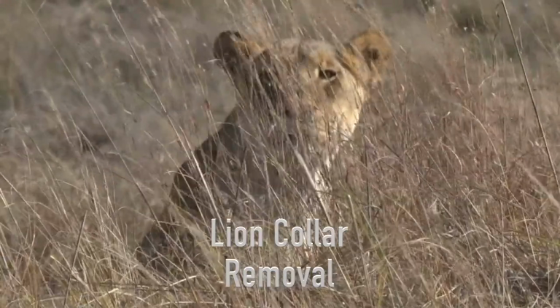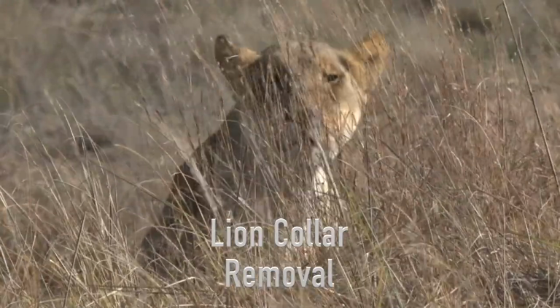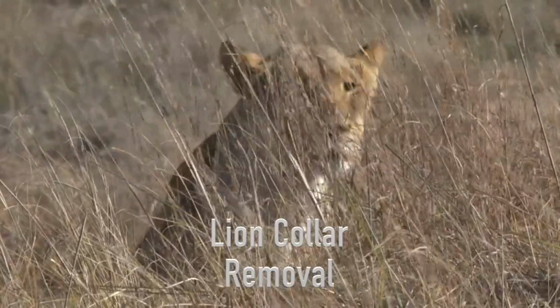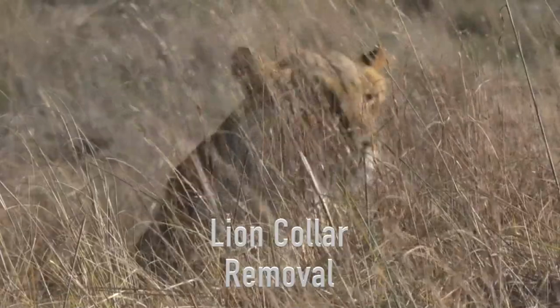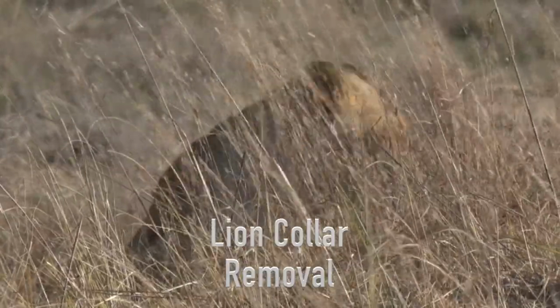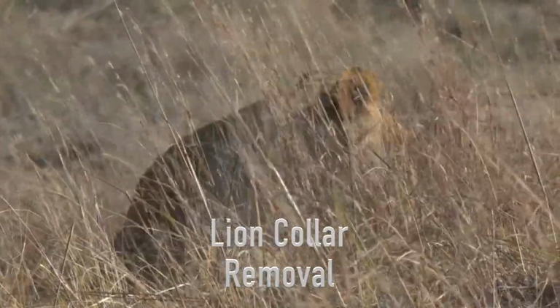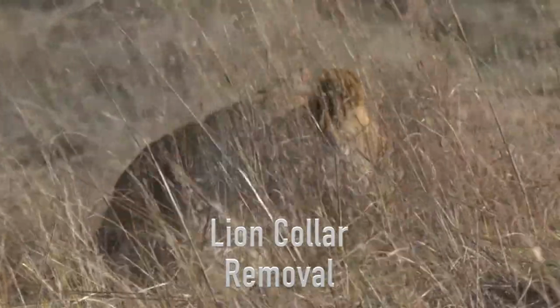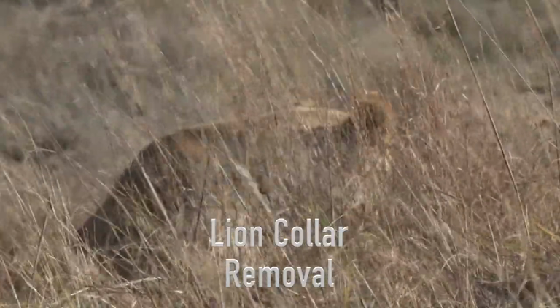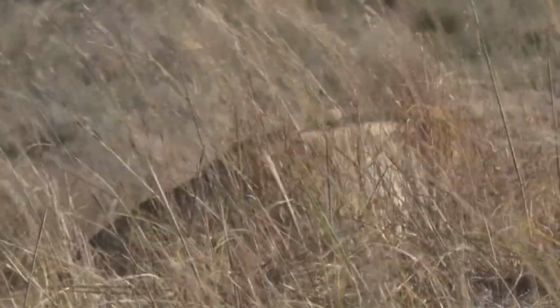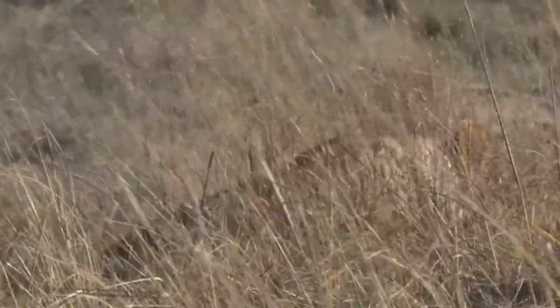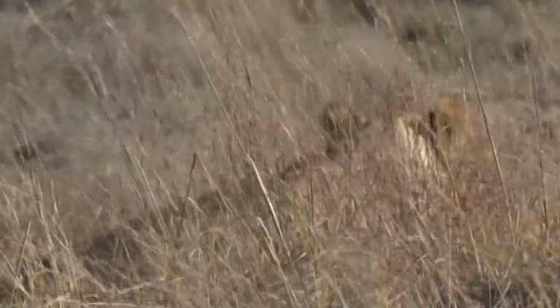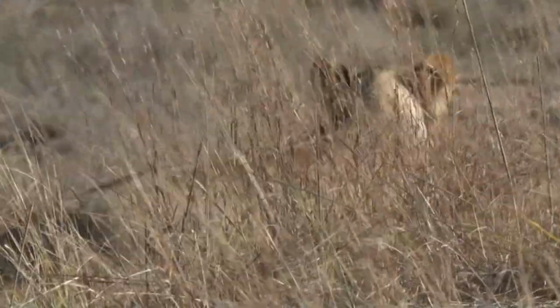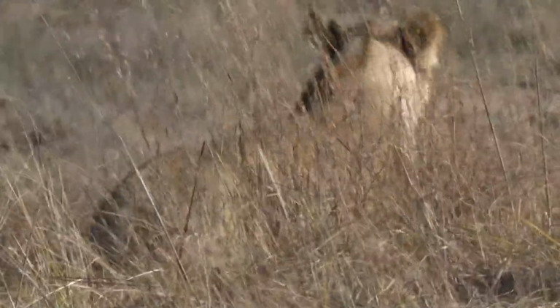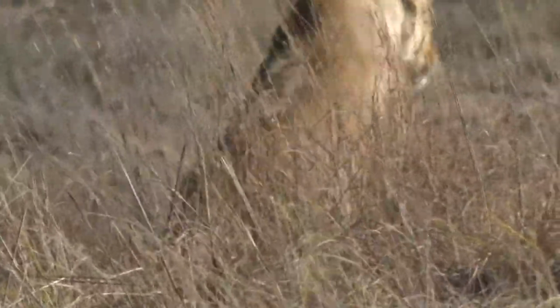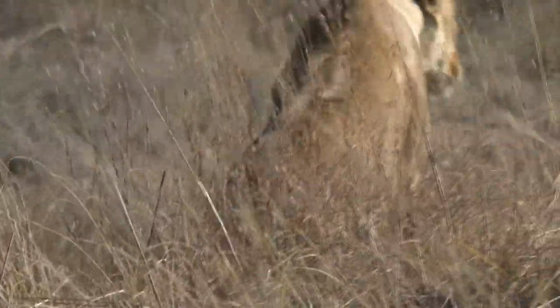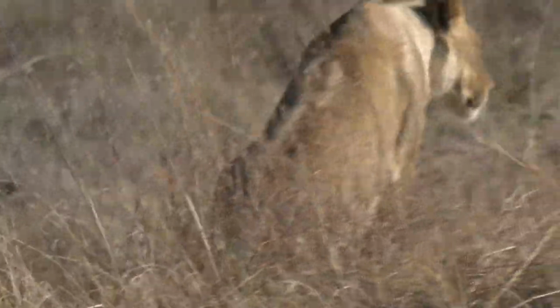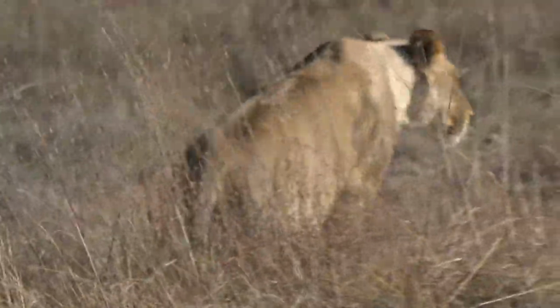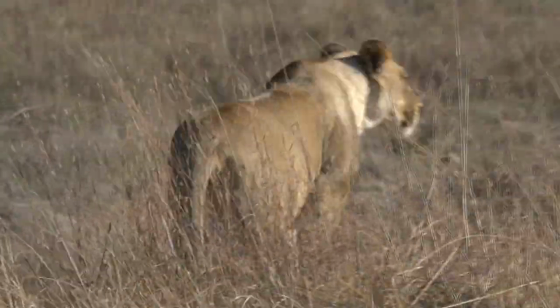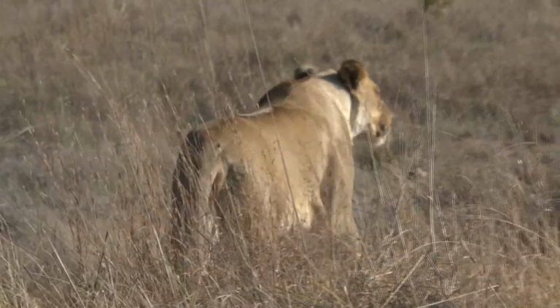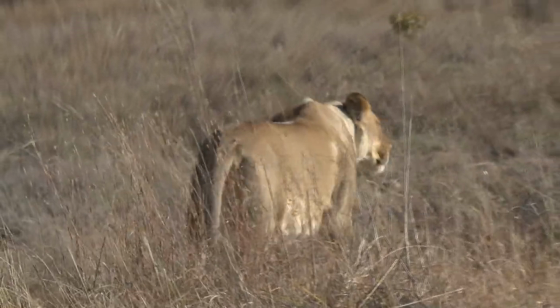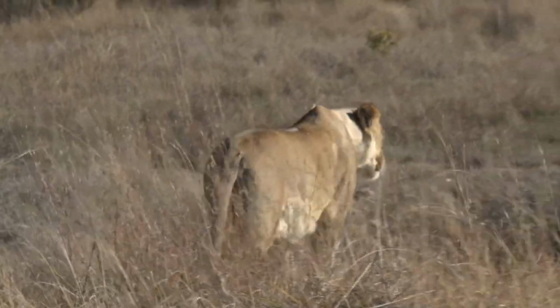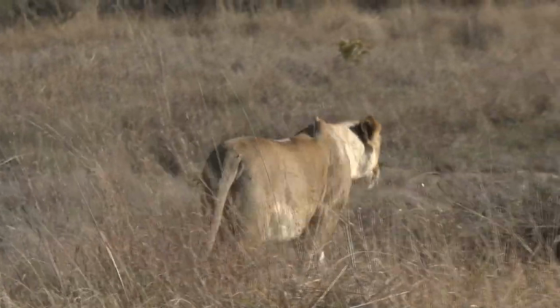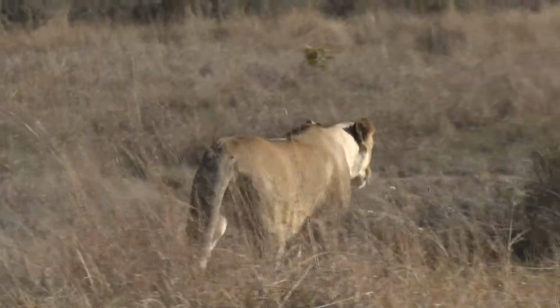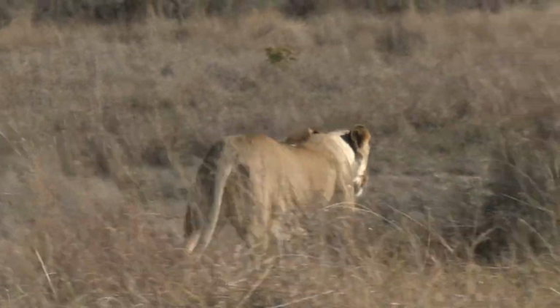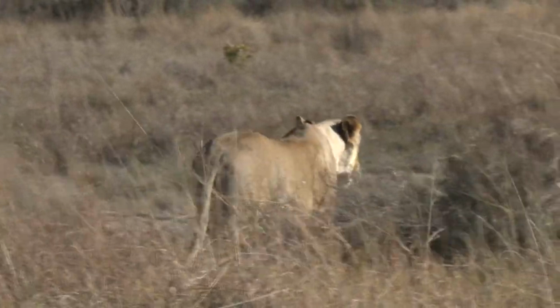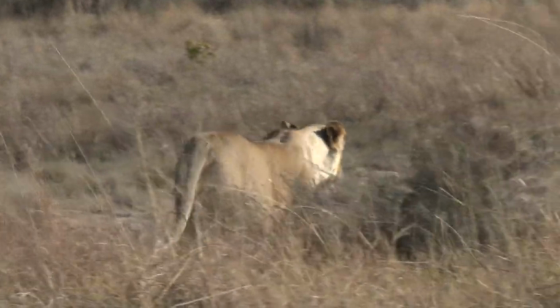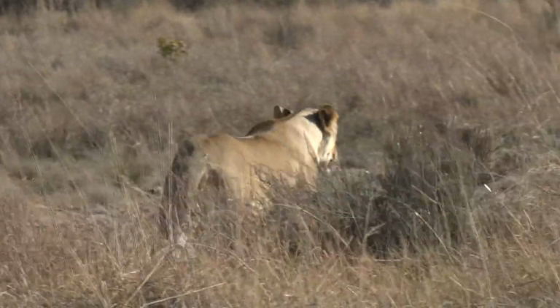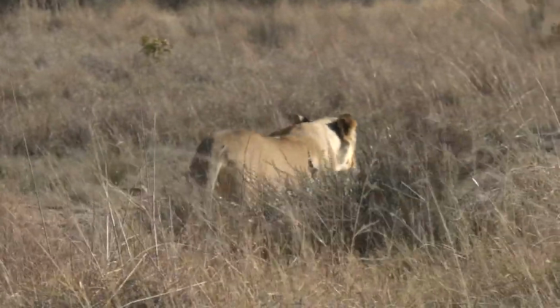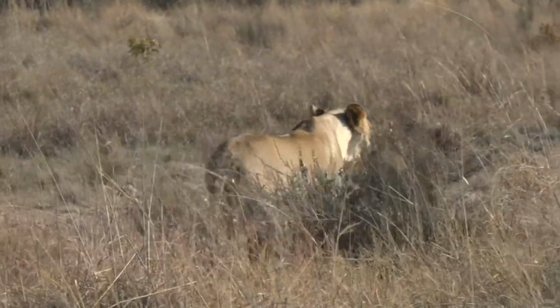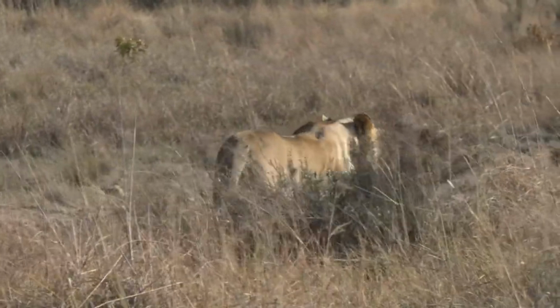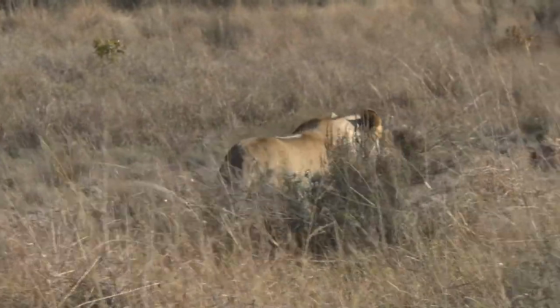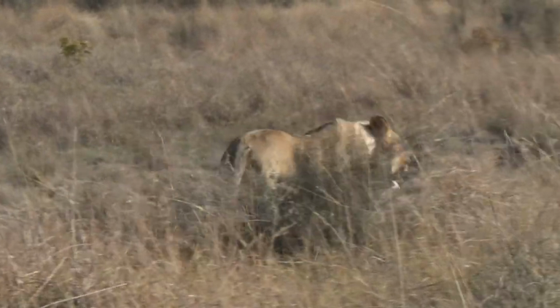Welgevonden's lions are always a favorite sighting for visitors. The reserve's excellent predator management program involves the tracking and monitoring of certain individuals.